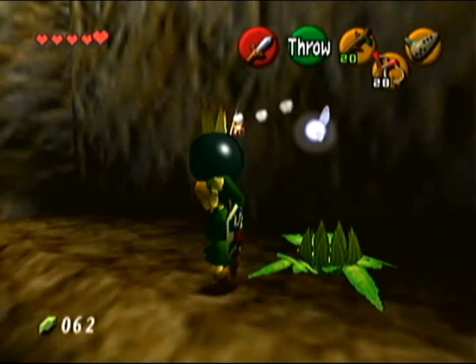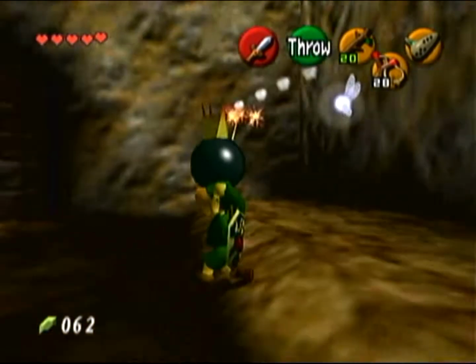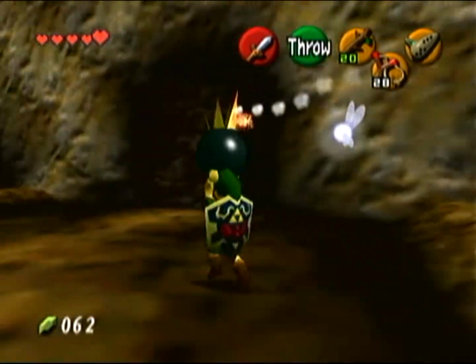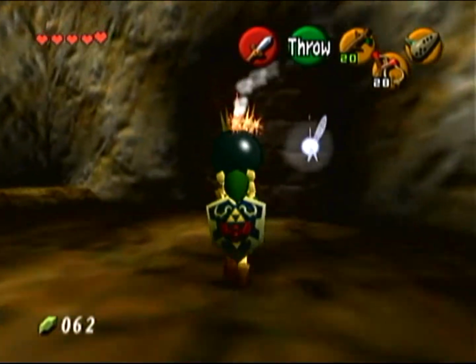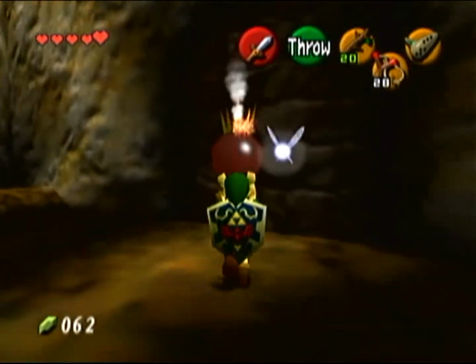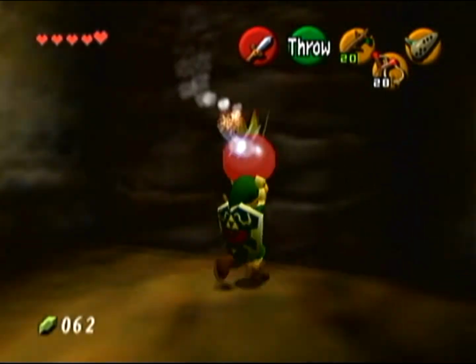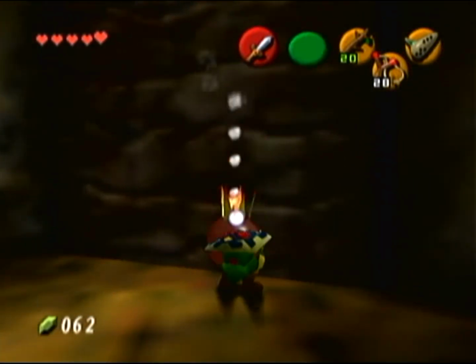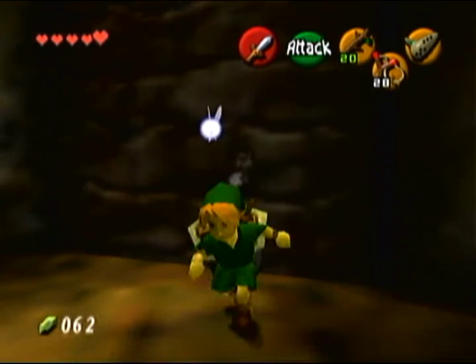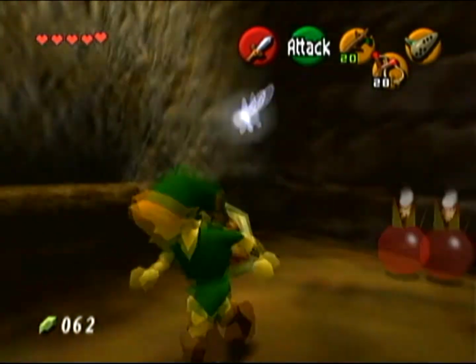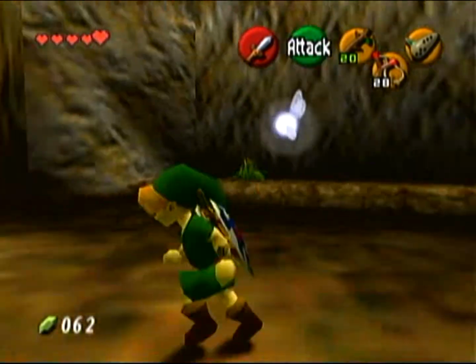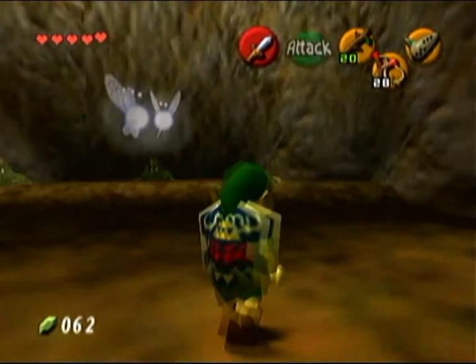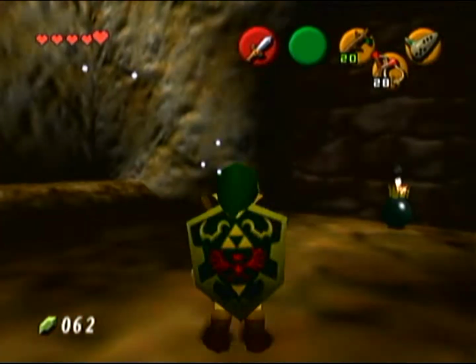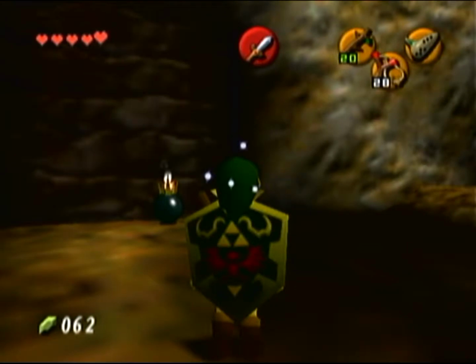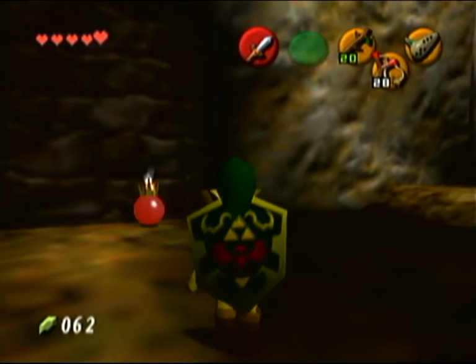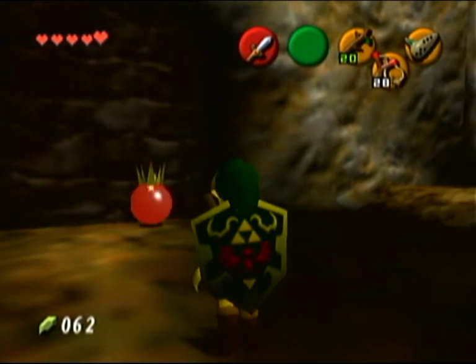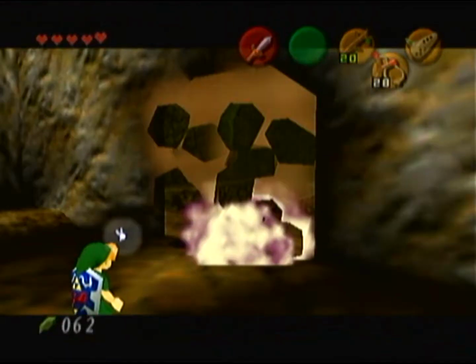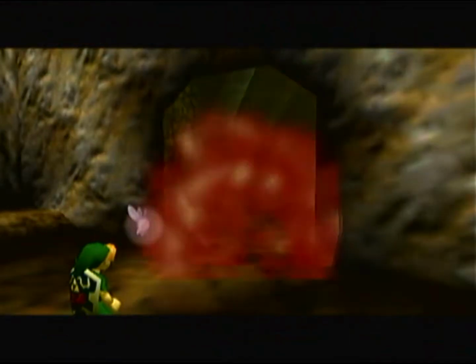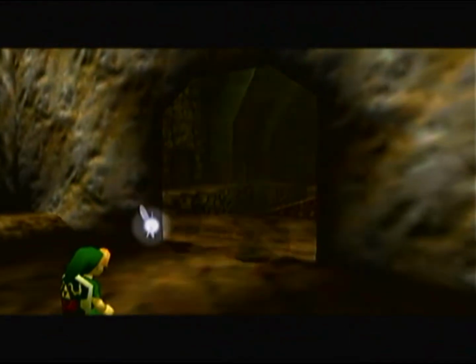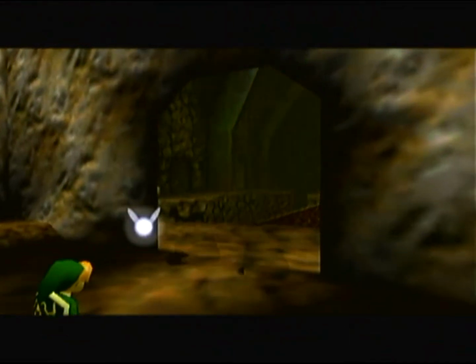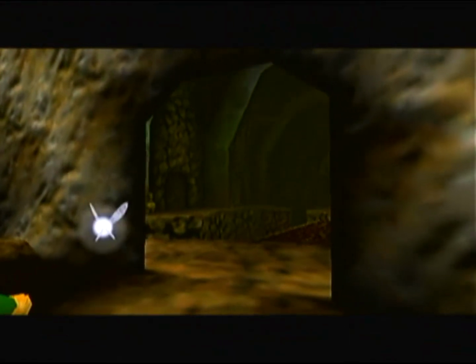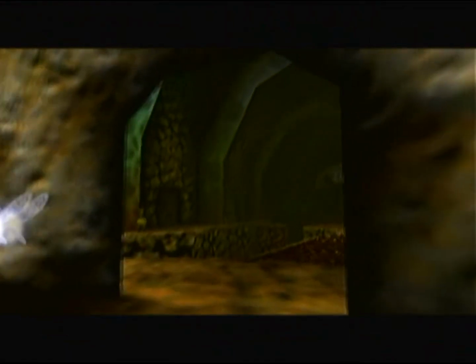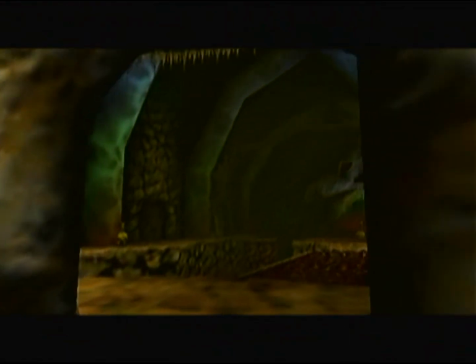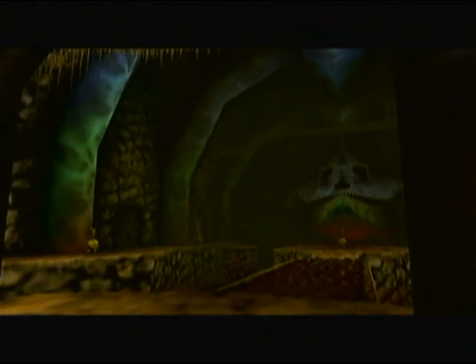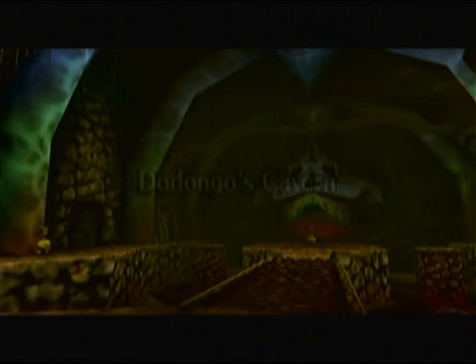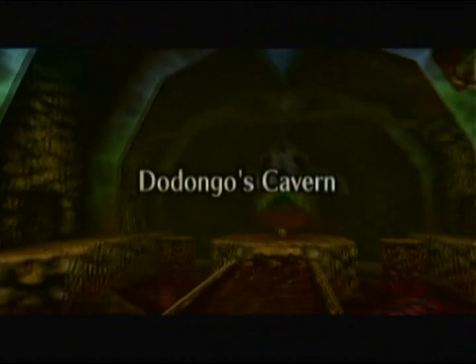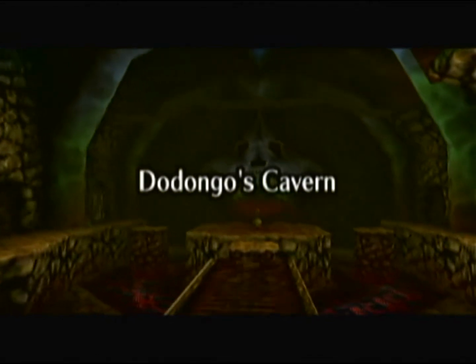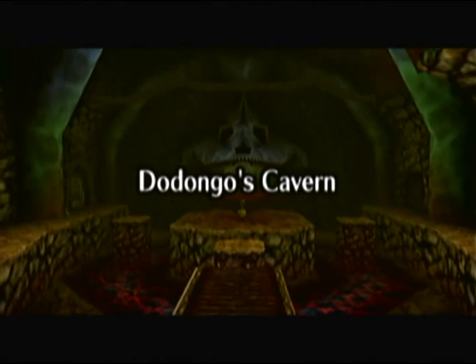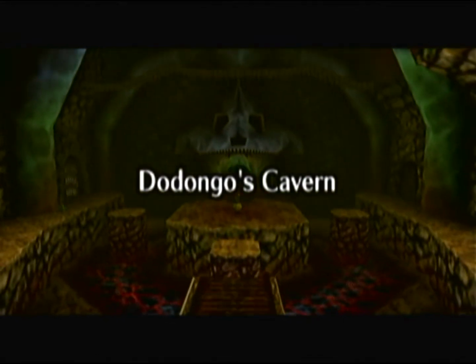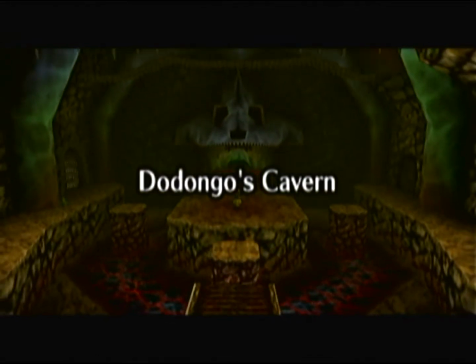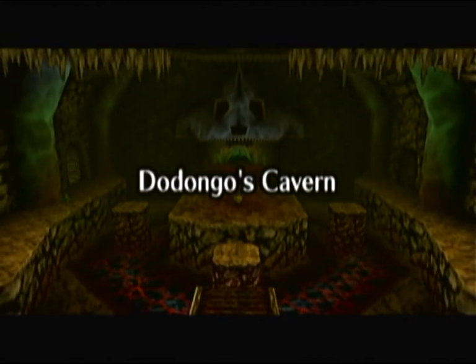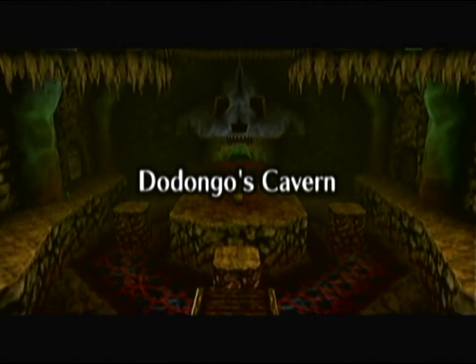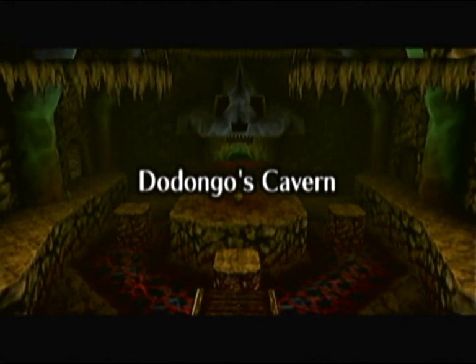Right here in the opening room you just want to grab one of the bomb flowers on either side and place it down in front of the wall in front of you. This will blow it open and then the camera will pan in and show you the main room of the dungeon and the title, Dodongo's Cavern.